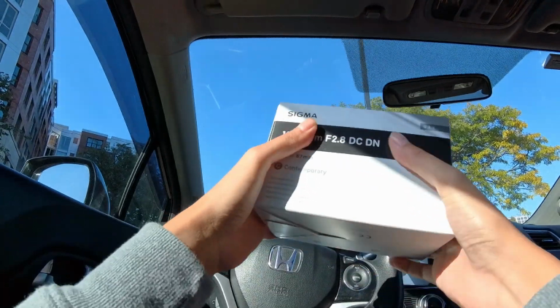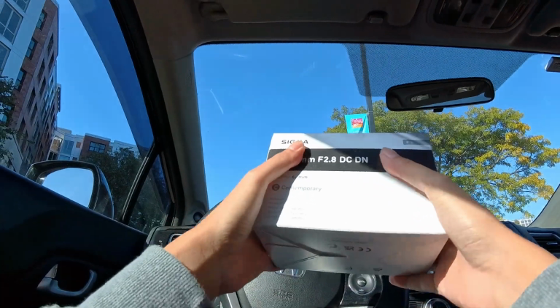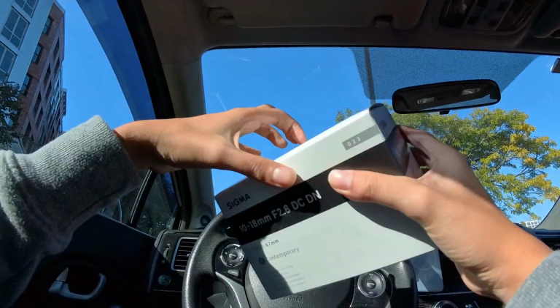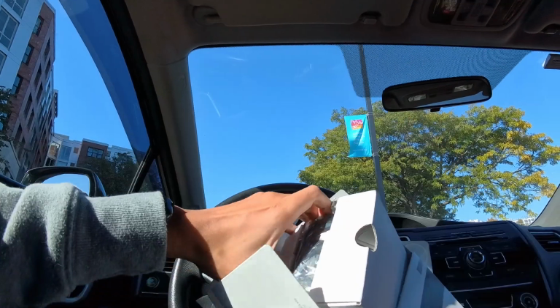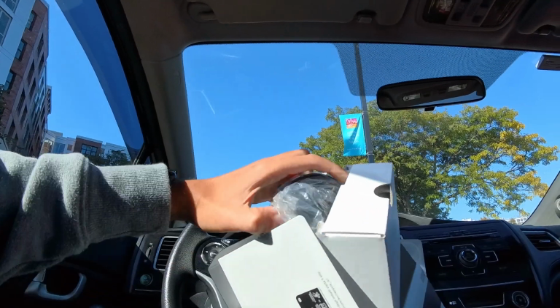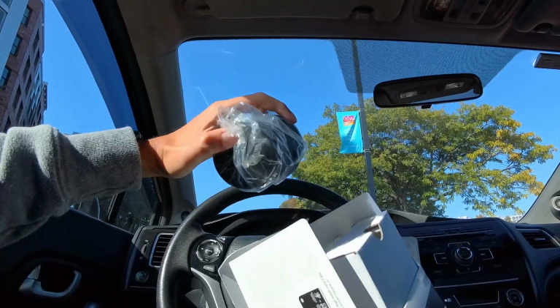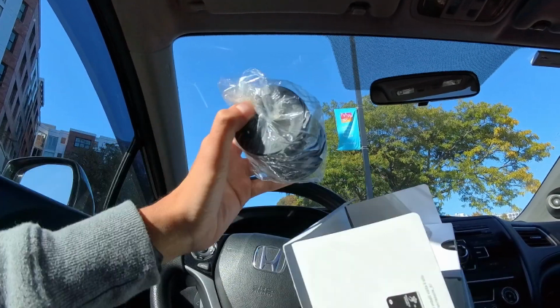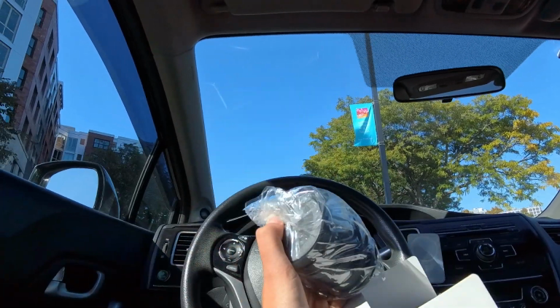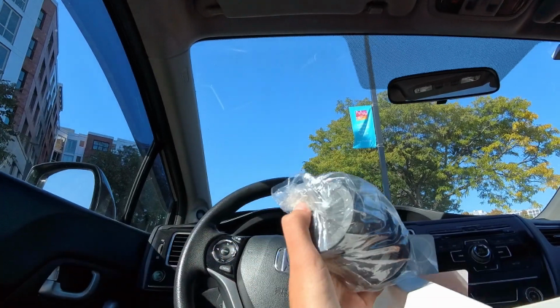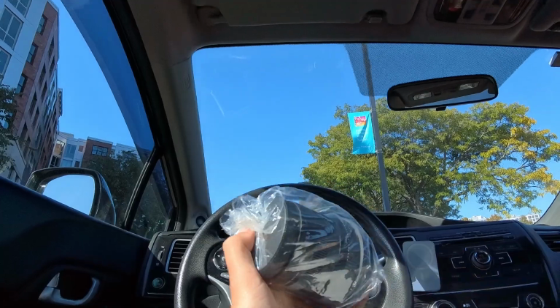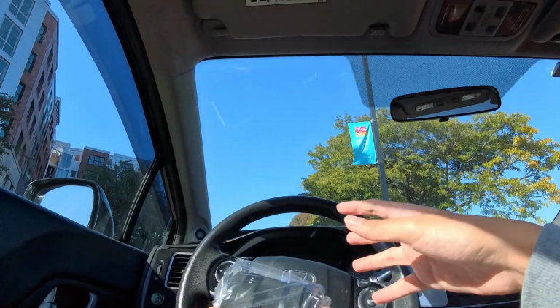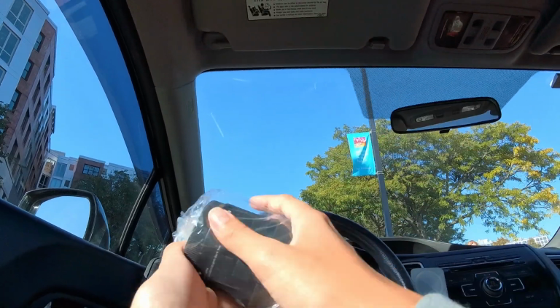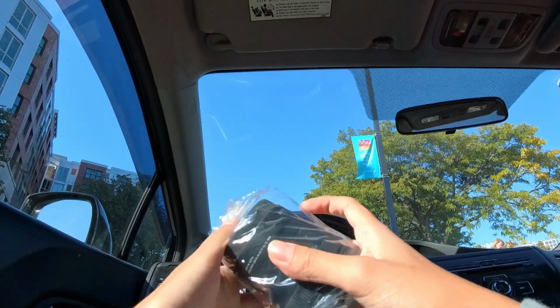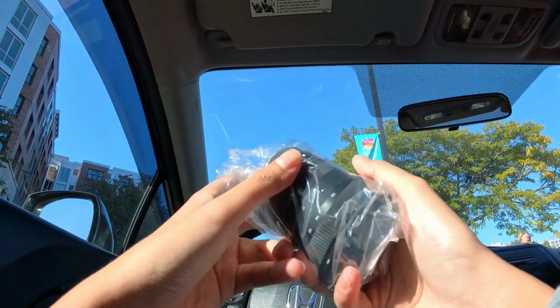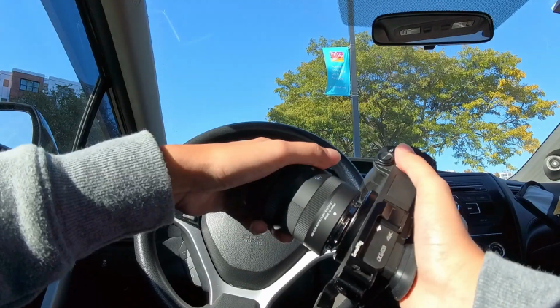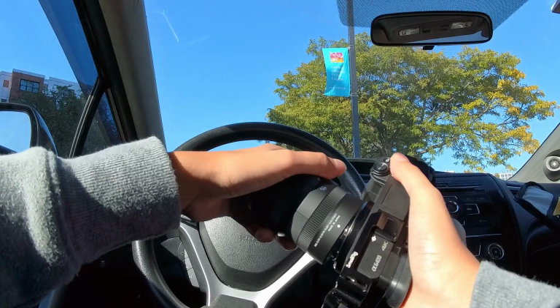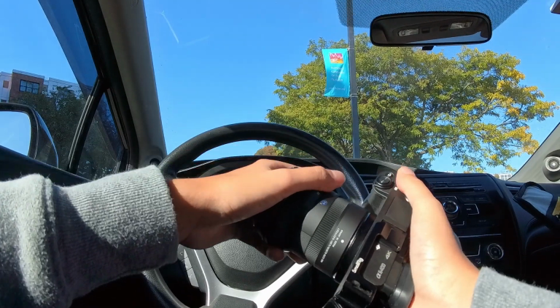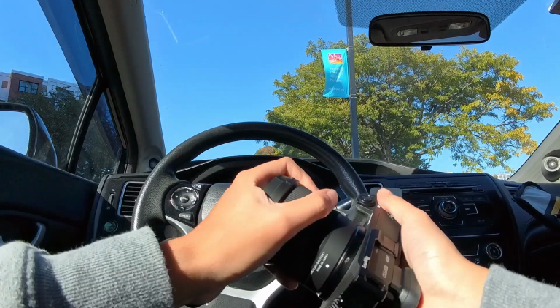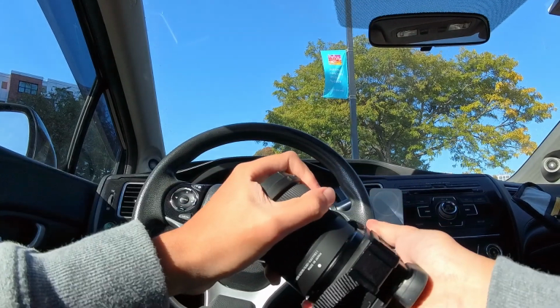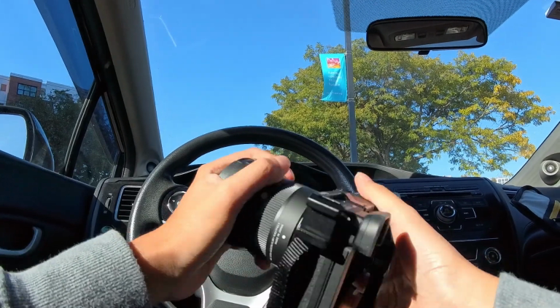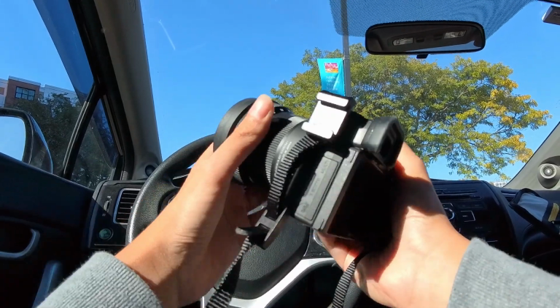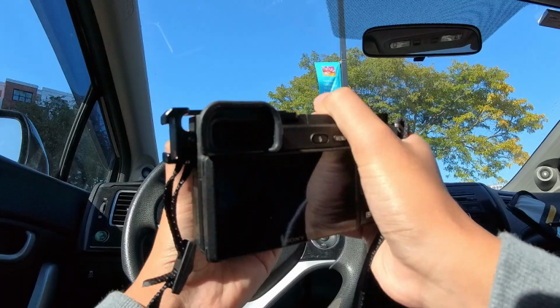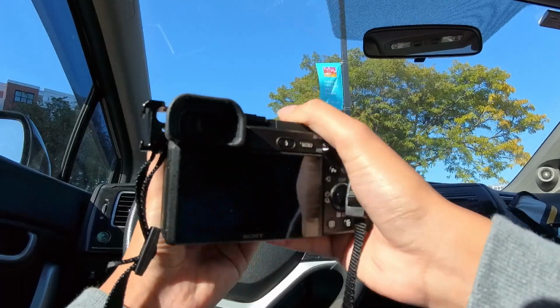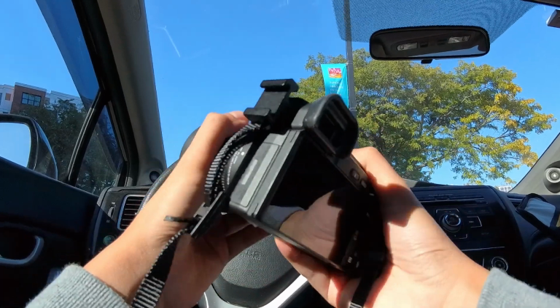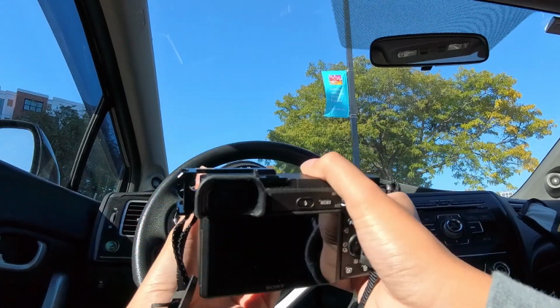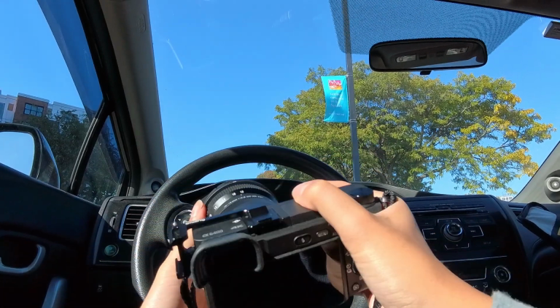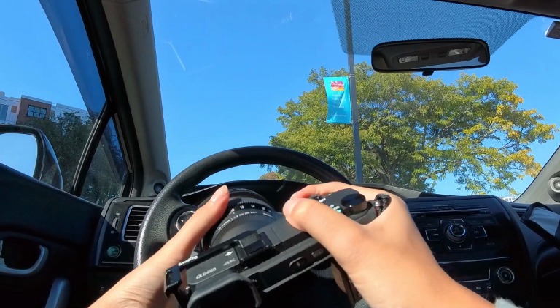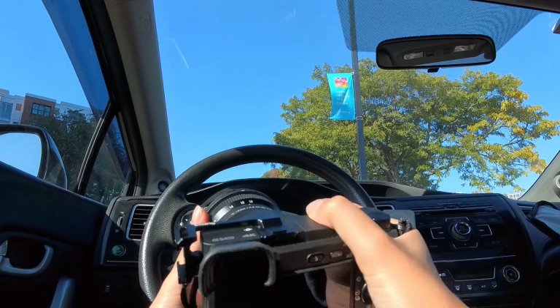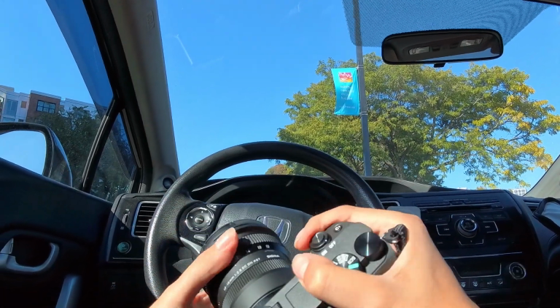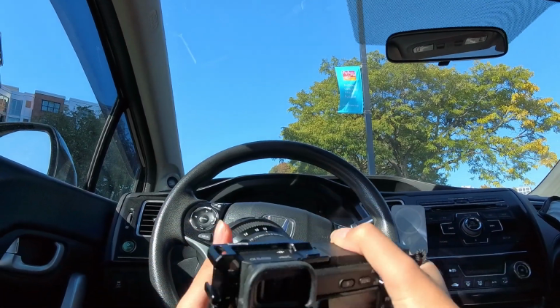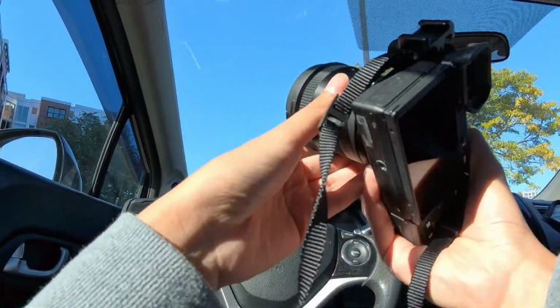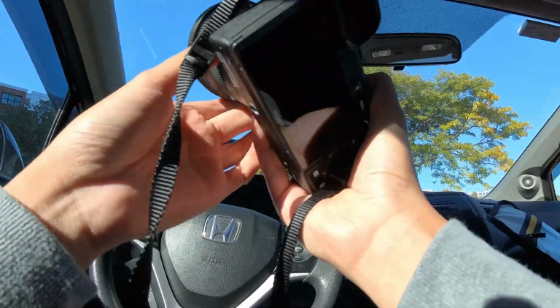Here it is right here. That is very sturdy. Holy shit. That's pretty cool.